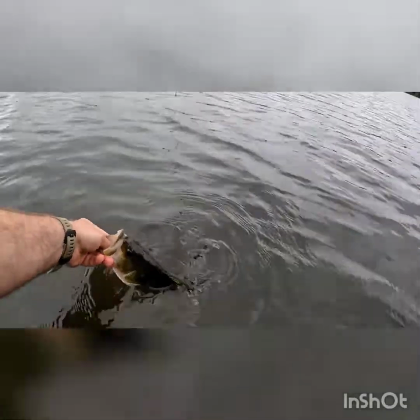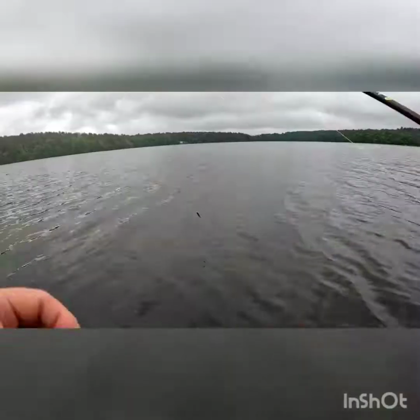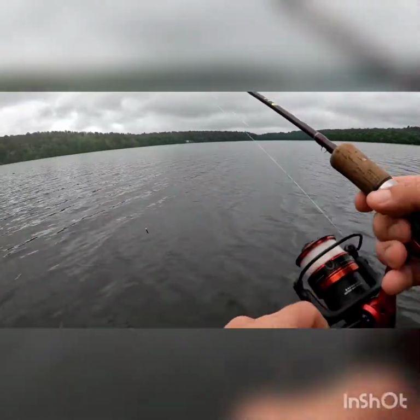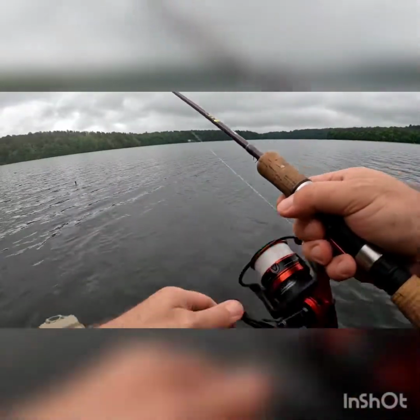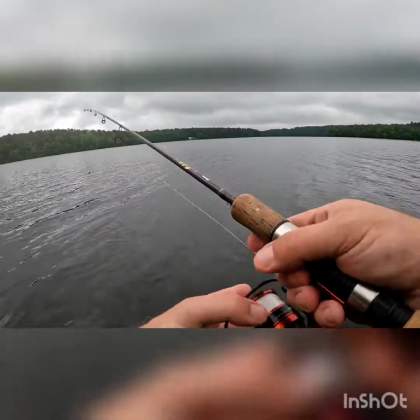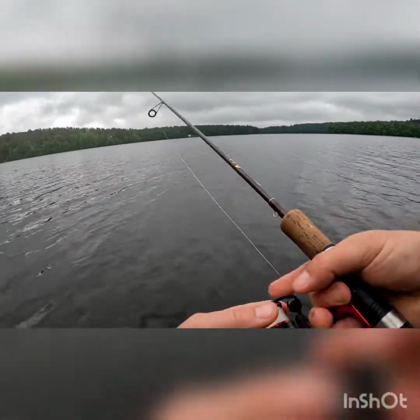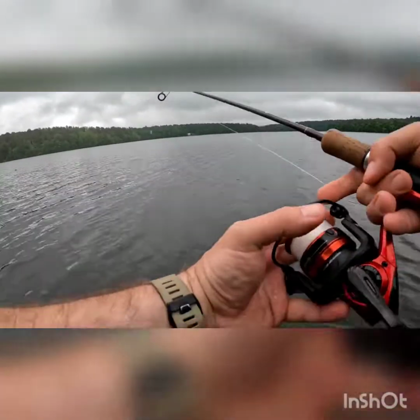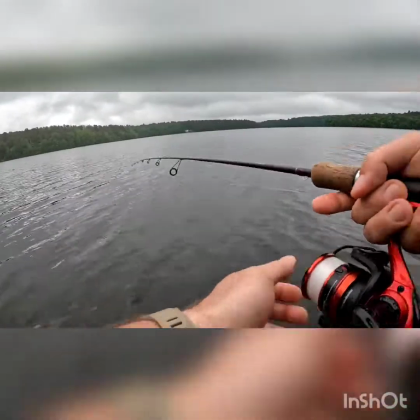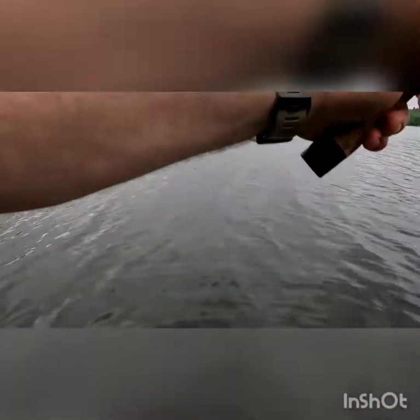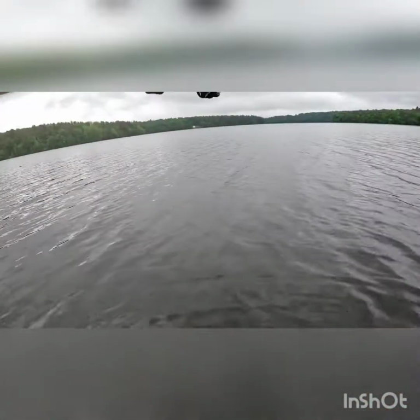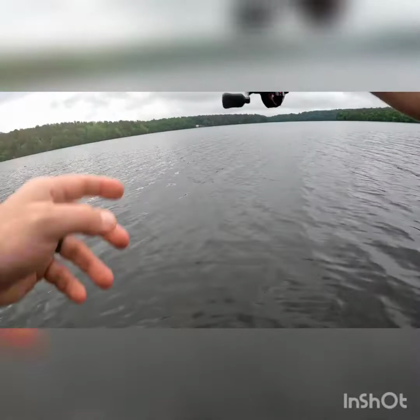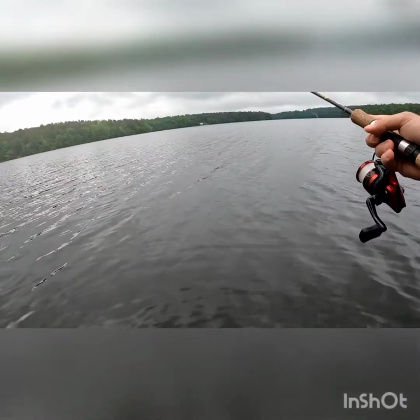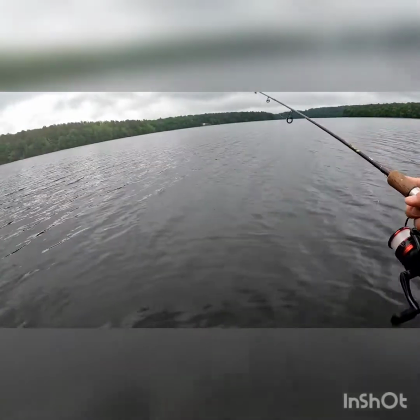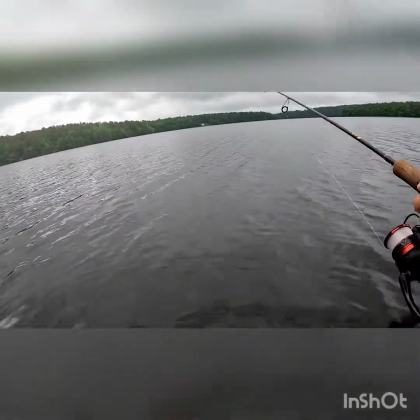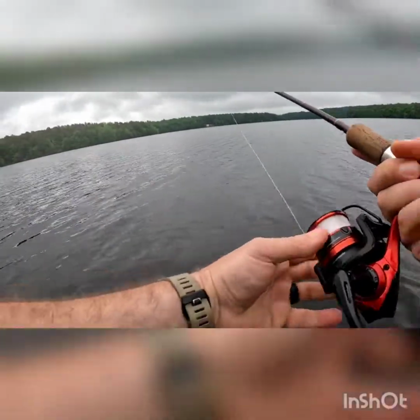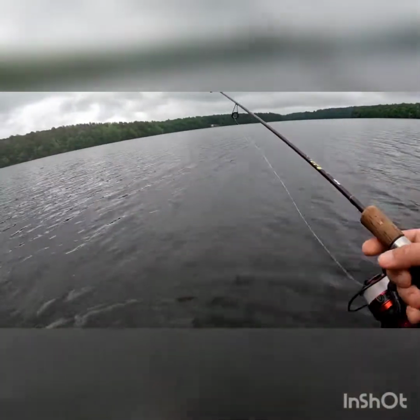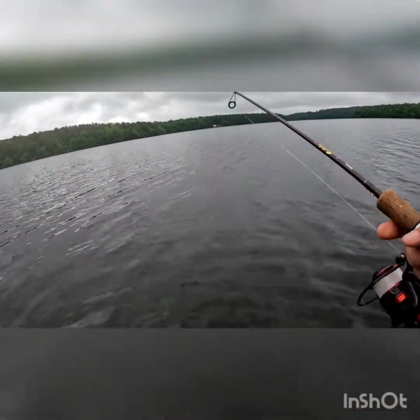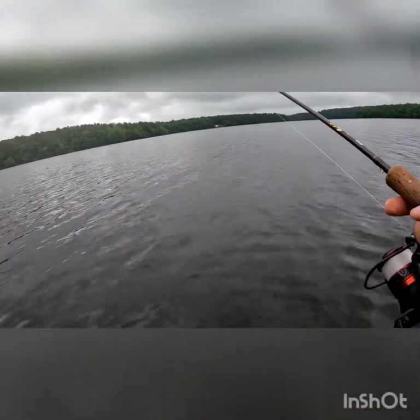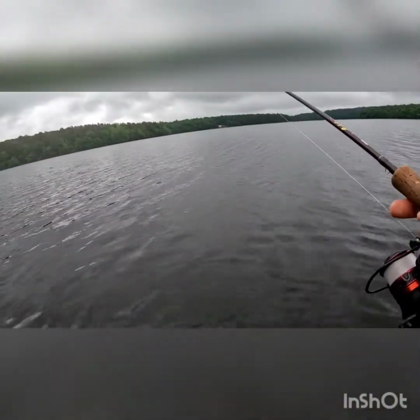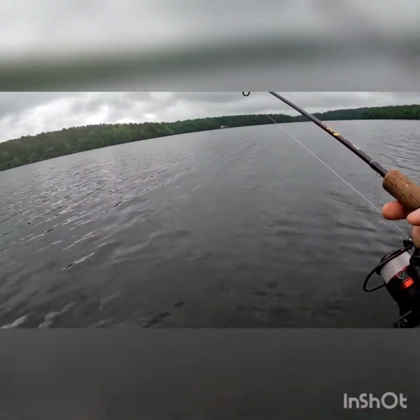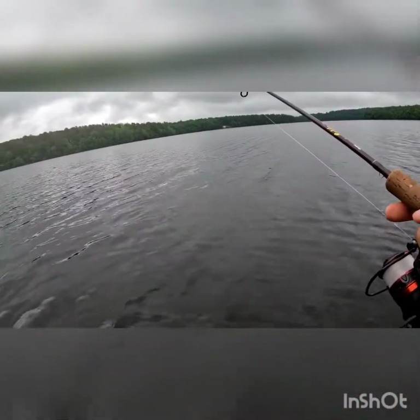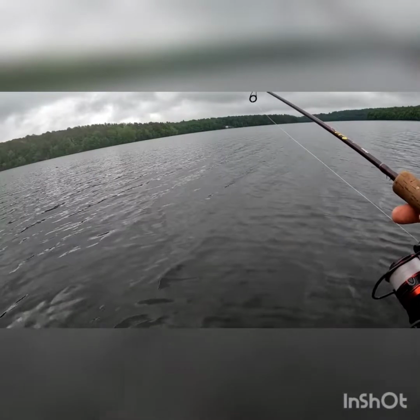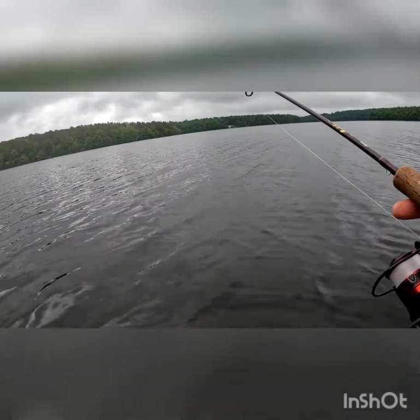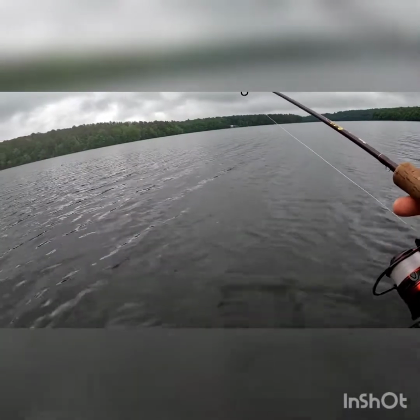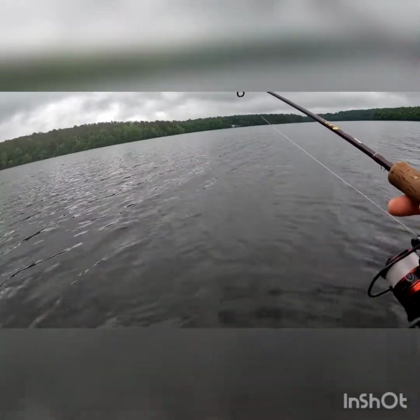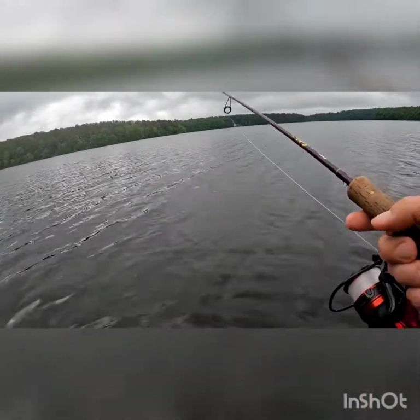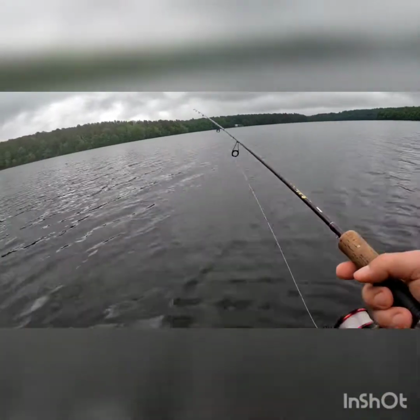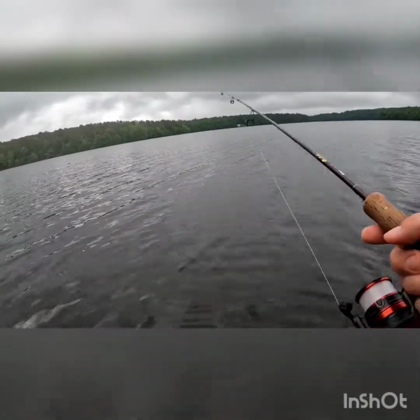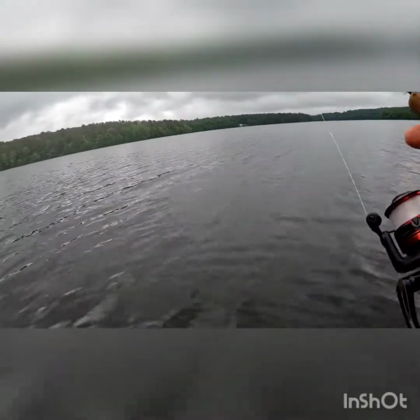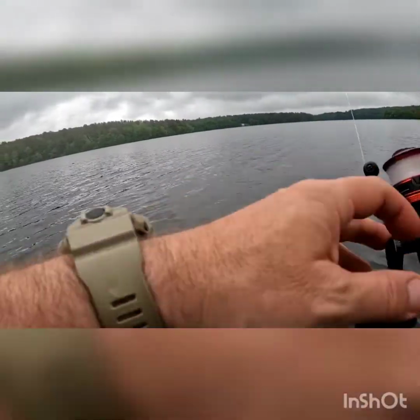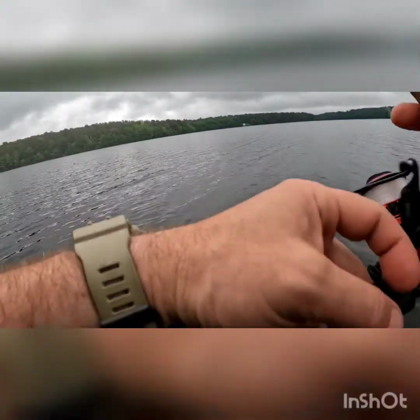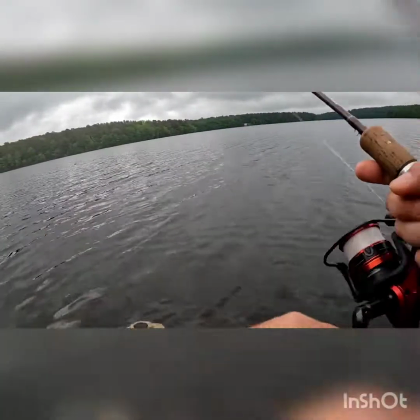I just had to retire — I broke off on a rock. There are a lot of big rocks here. New jig head, new gold minnow — that's what happens.